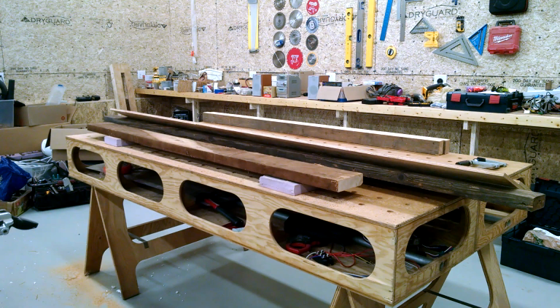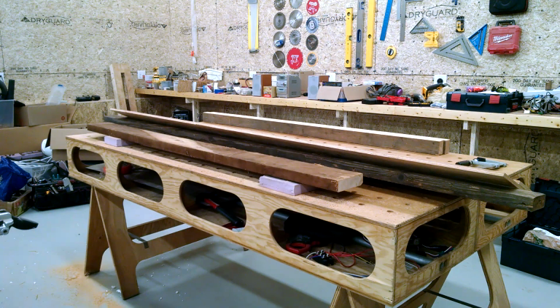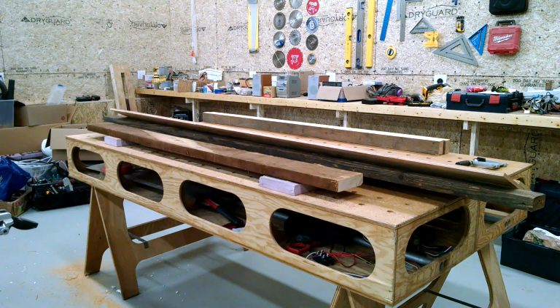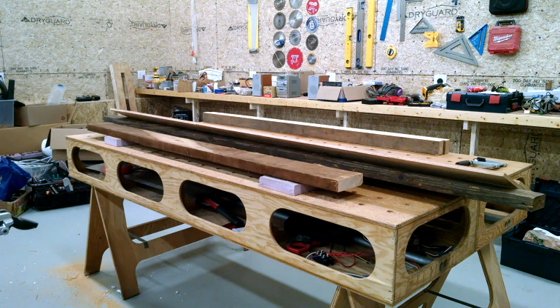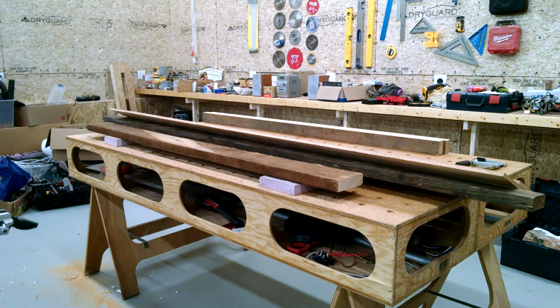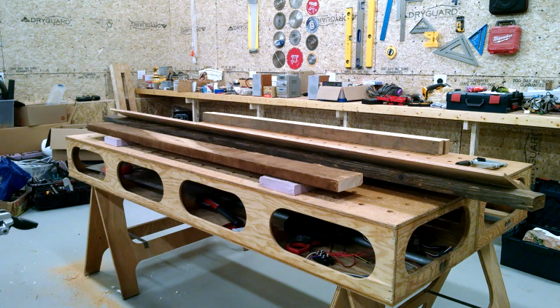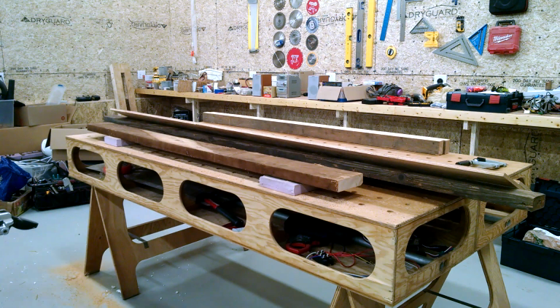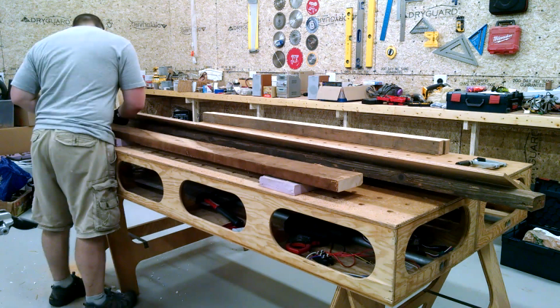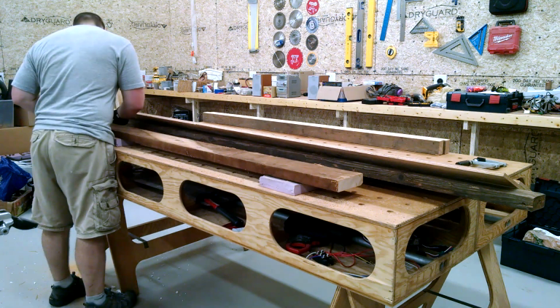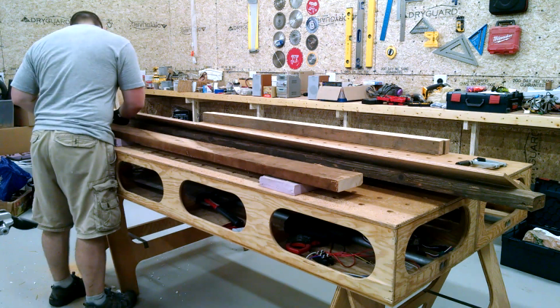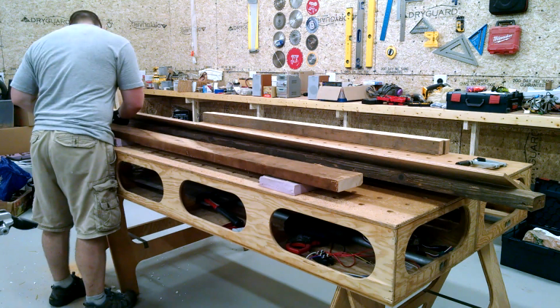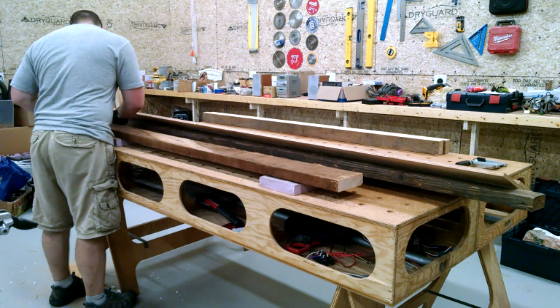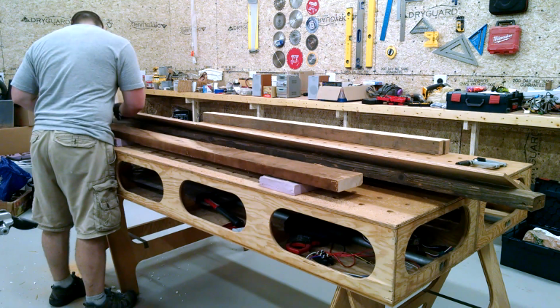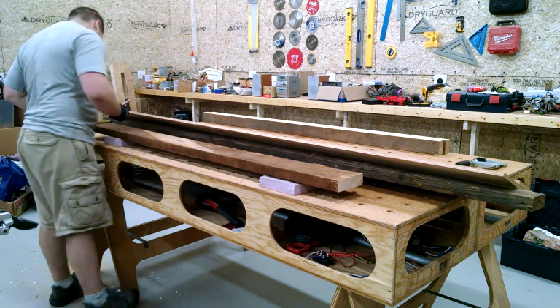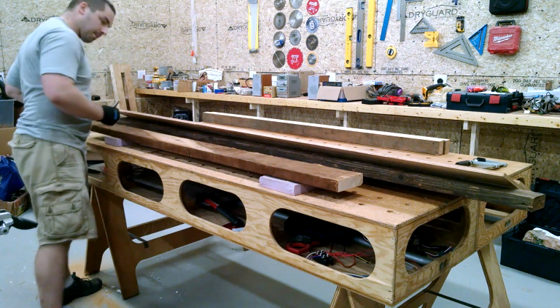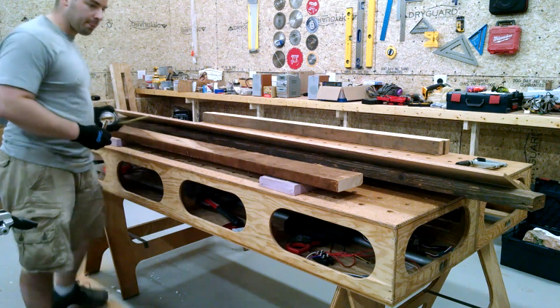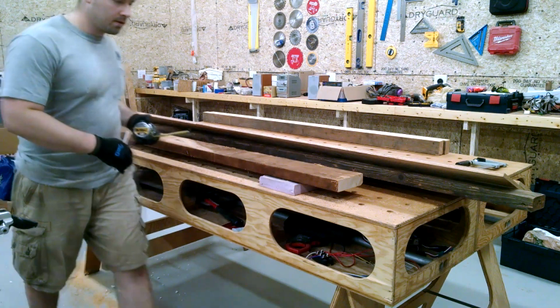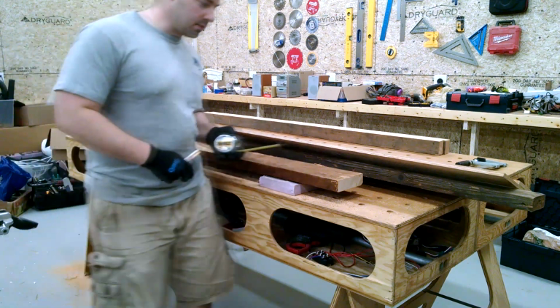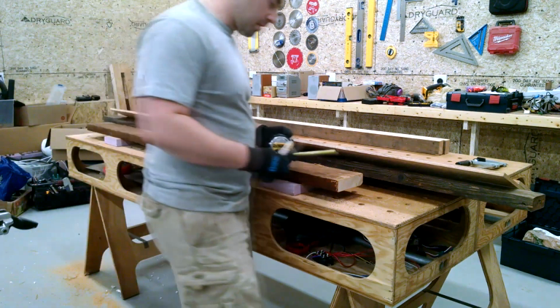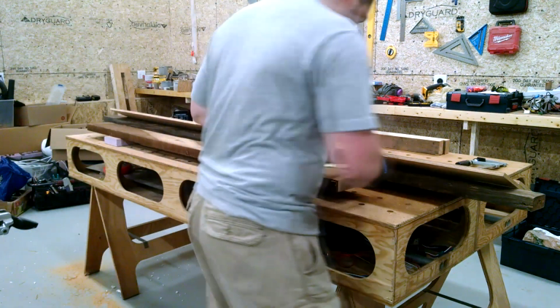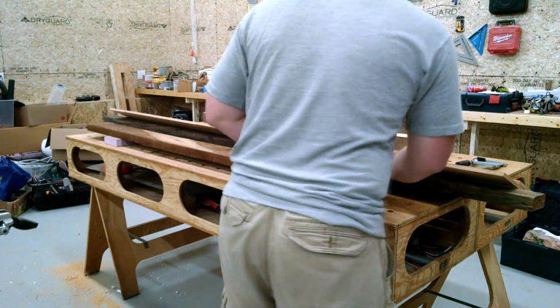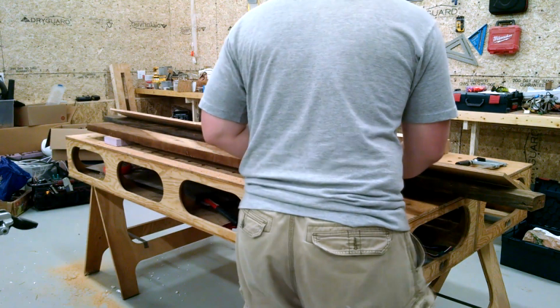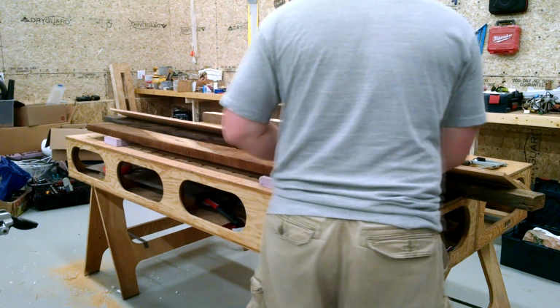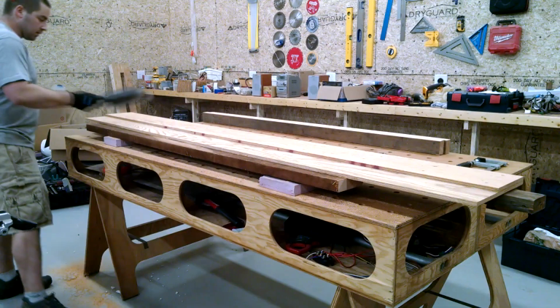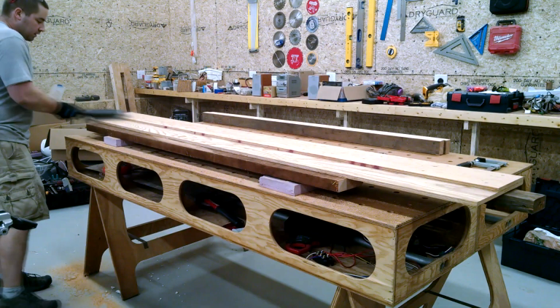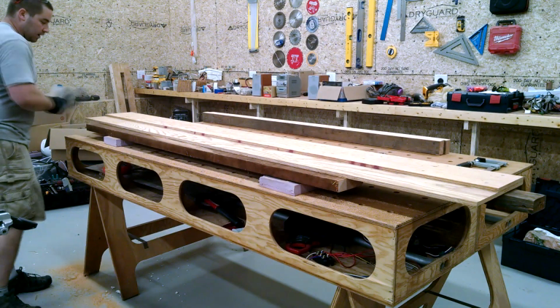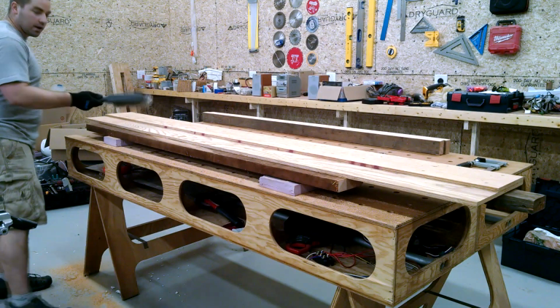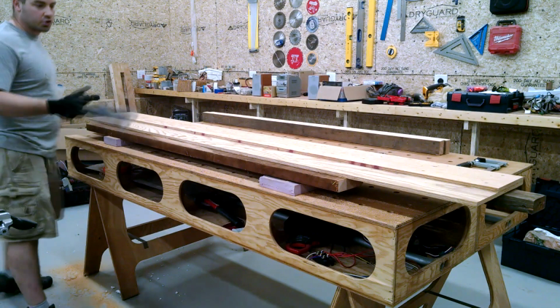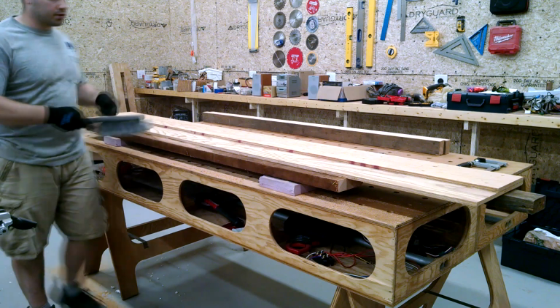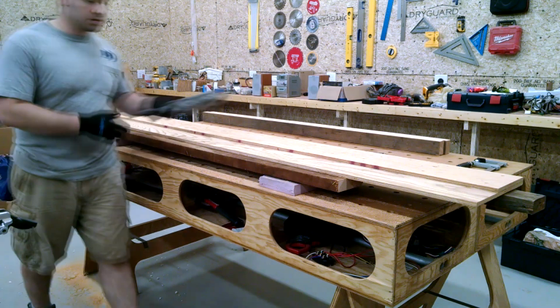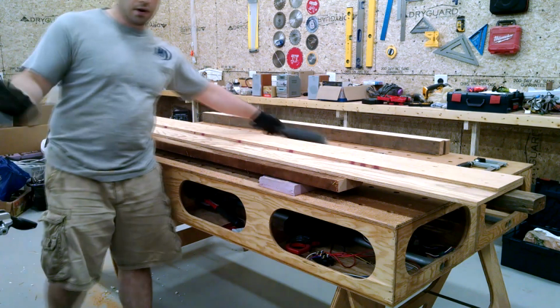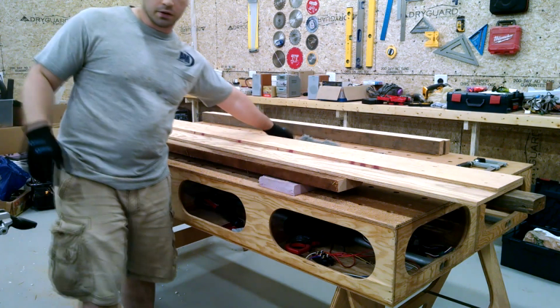So here's the general idea — I mark it at the halfway point. This is a little bit under 5 and a half inches. I don't have a jointer, so this is how I do it.